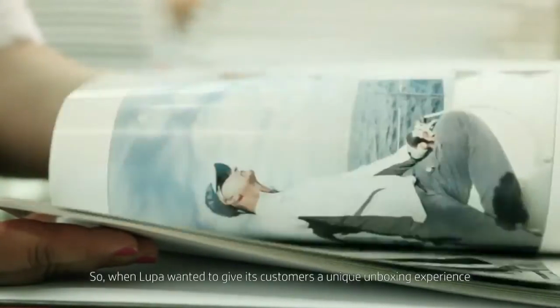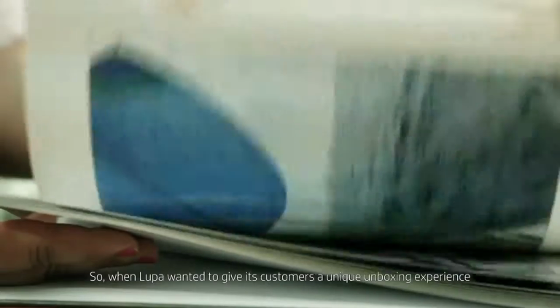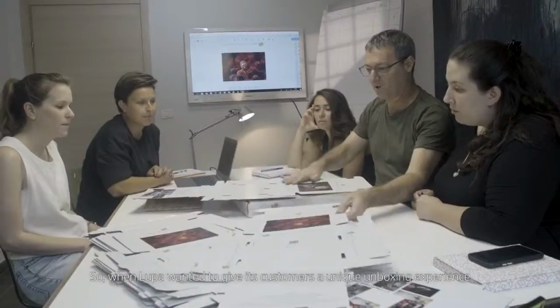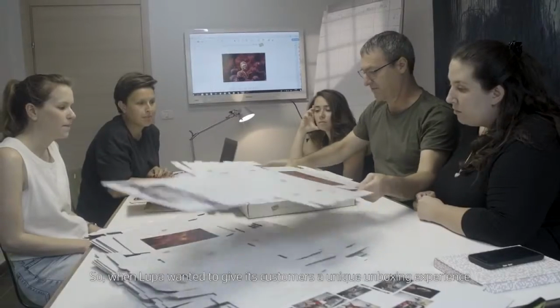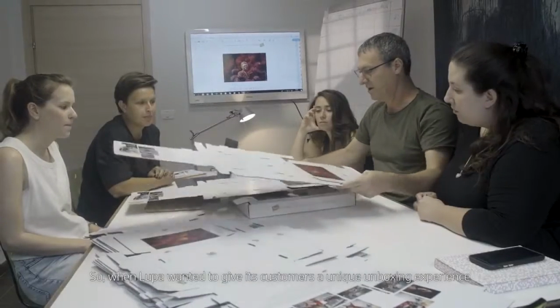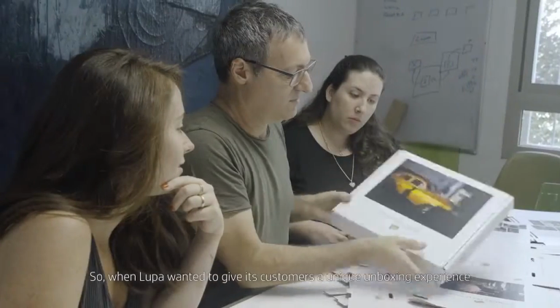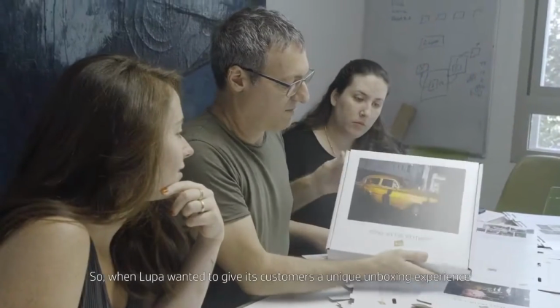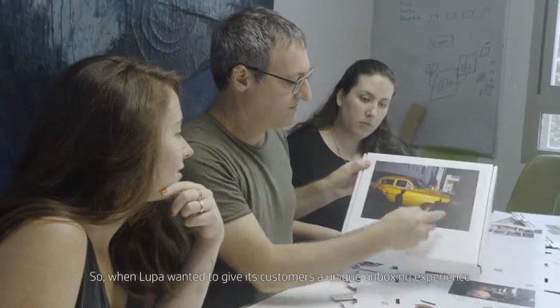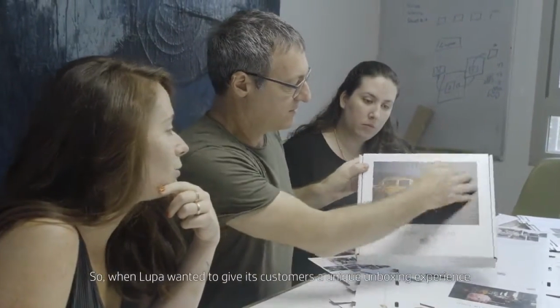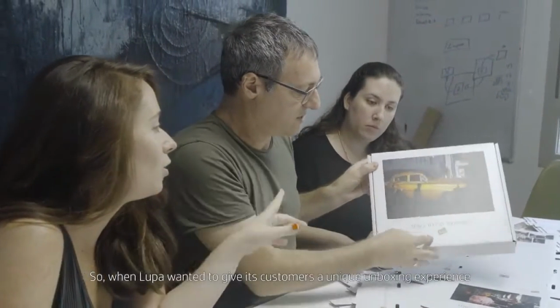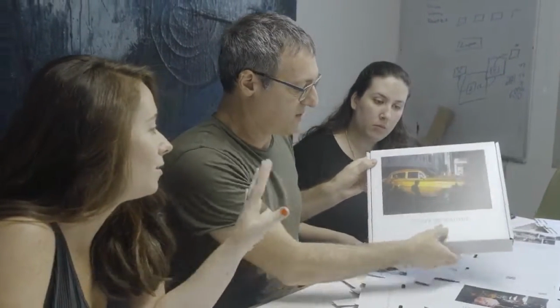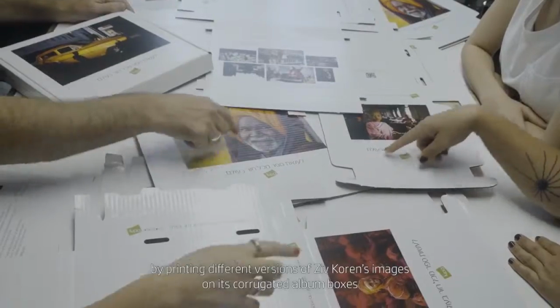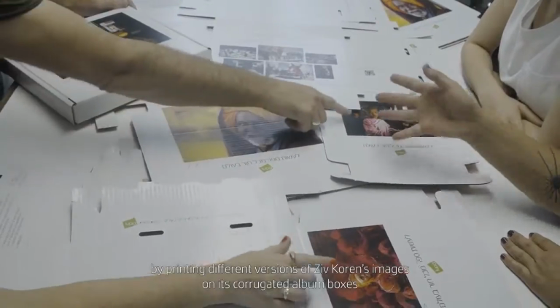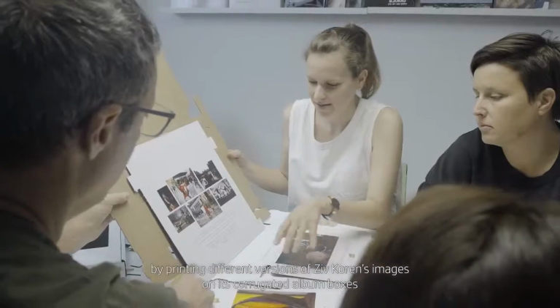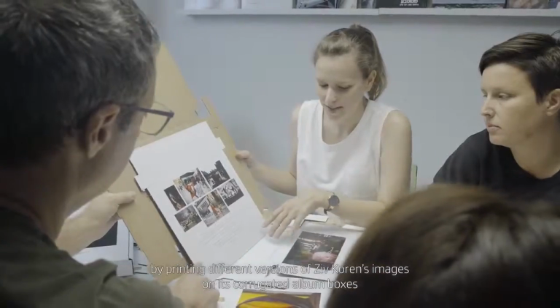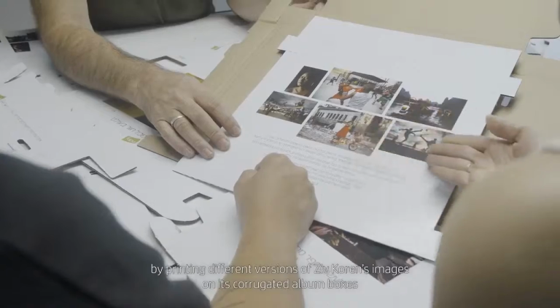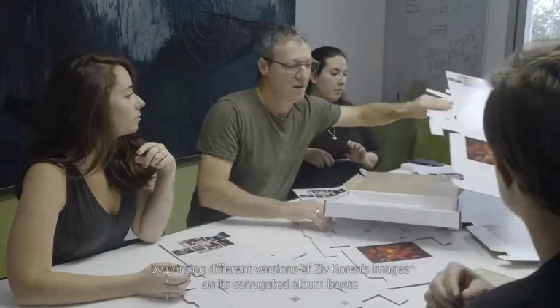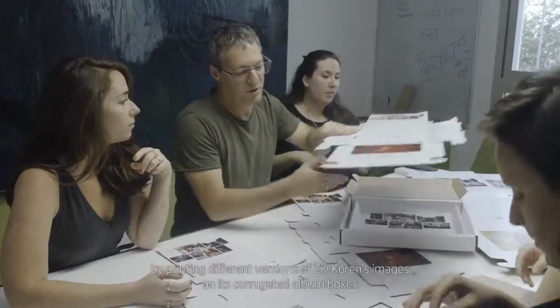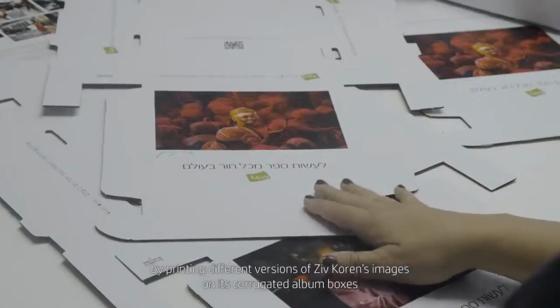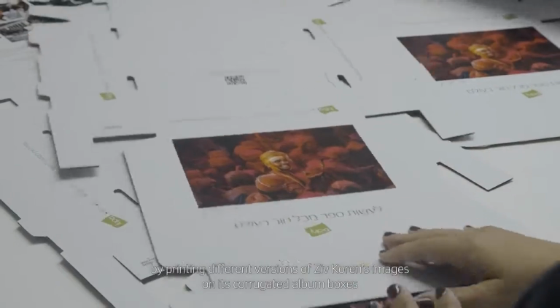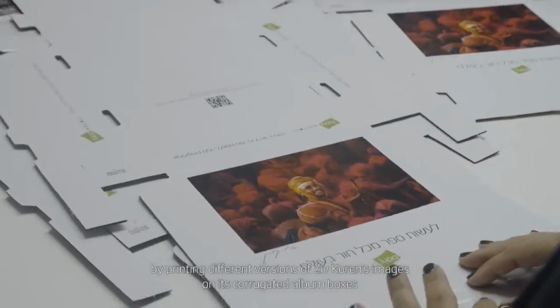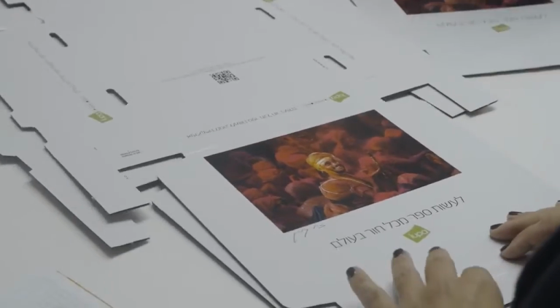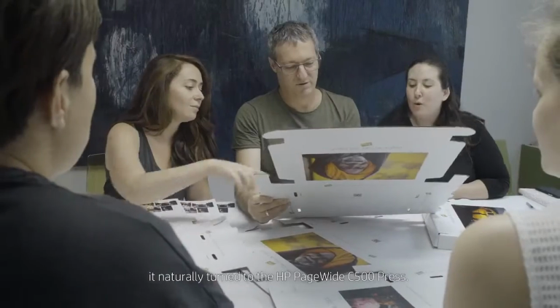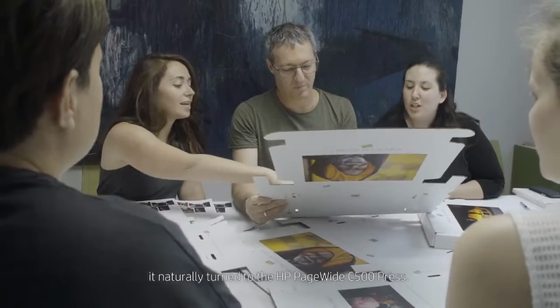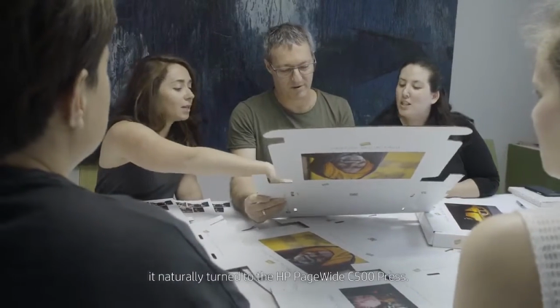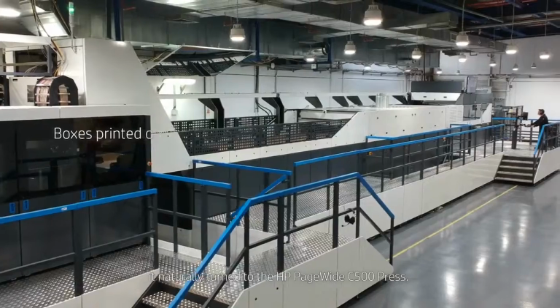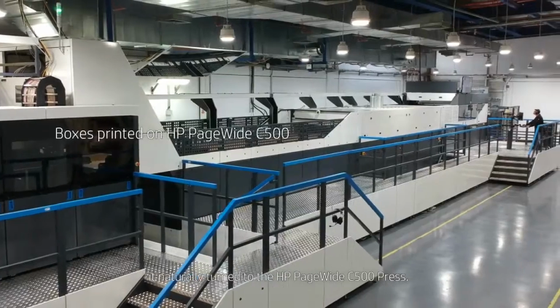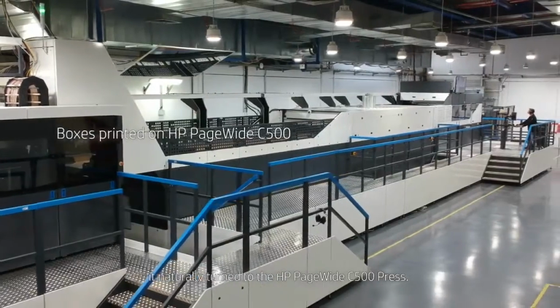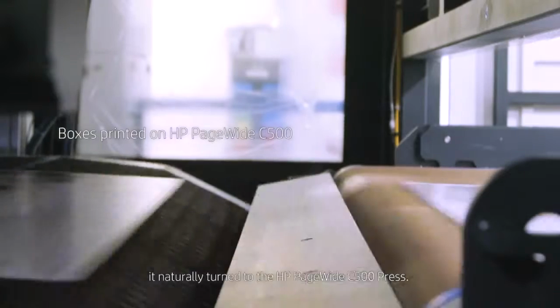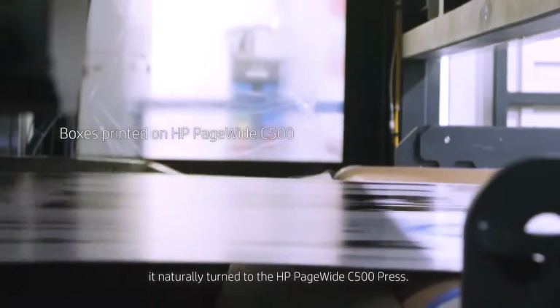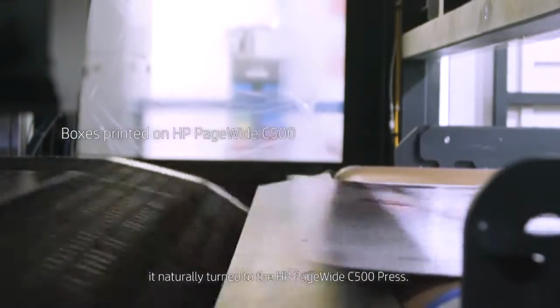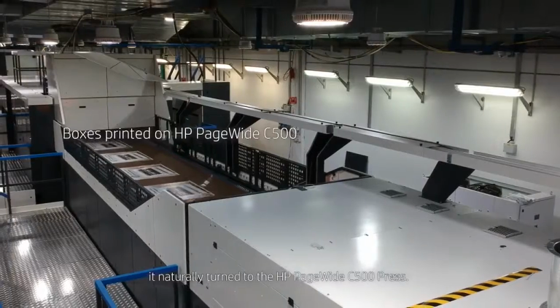So when Looper wanted to give its customers a unique unboxing experience by printing different versions of Zeve Koren's images on its corrugated album boxes, it naturally turned to the HP PageWide C500 press.